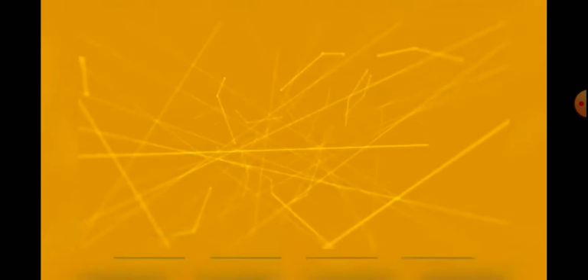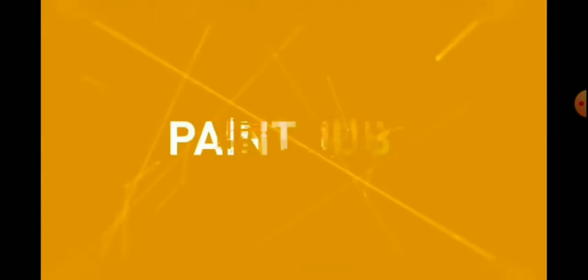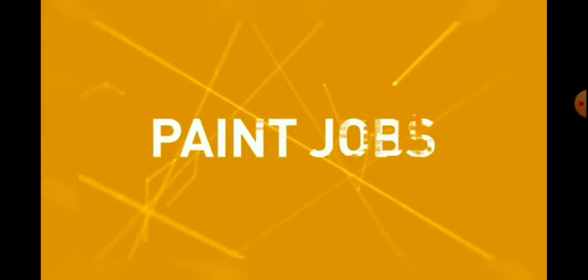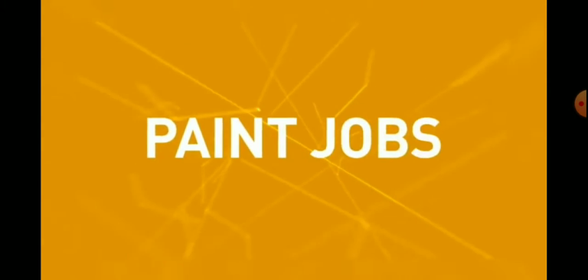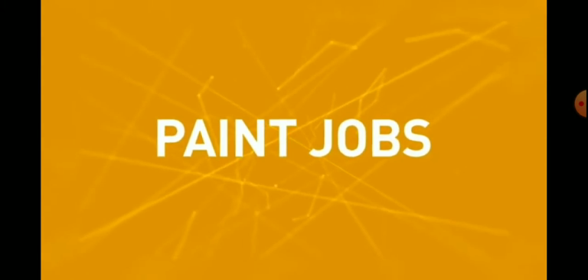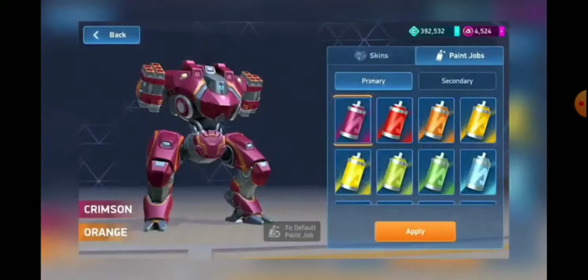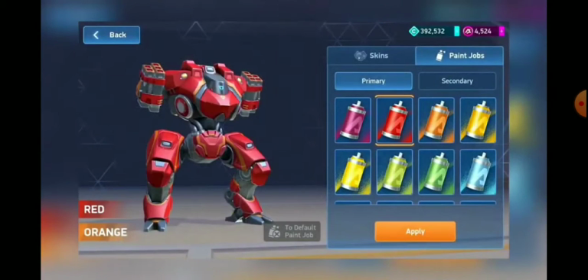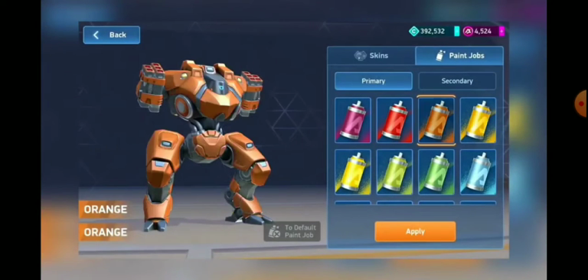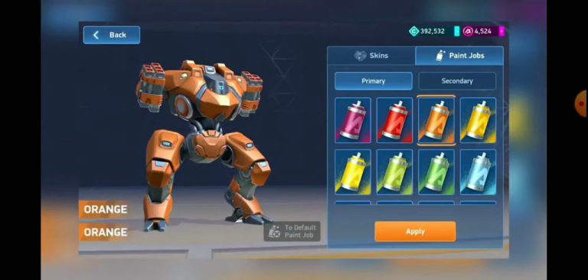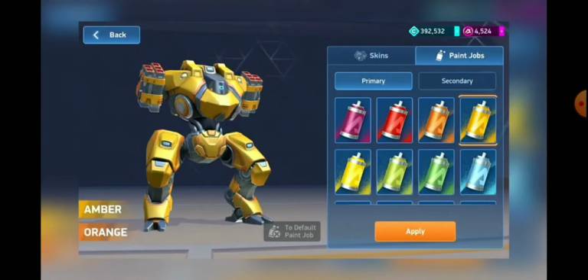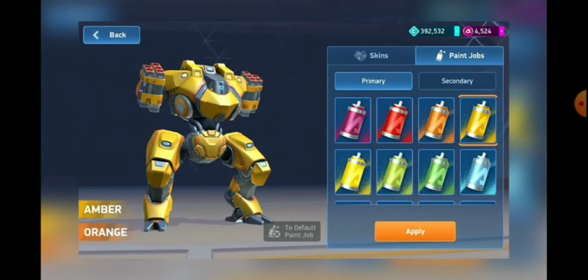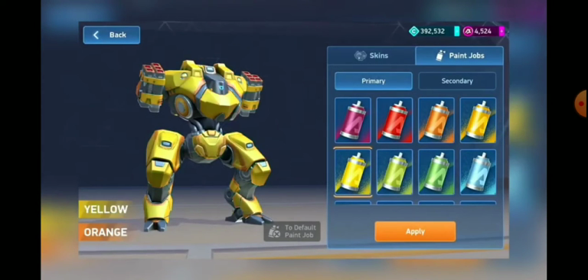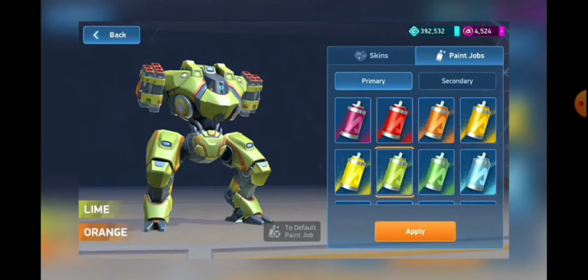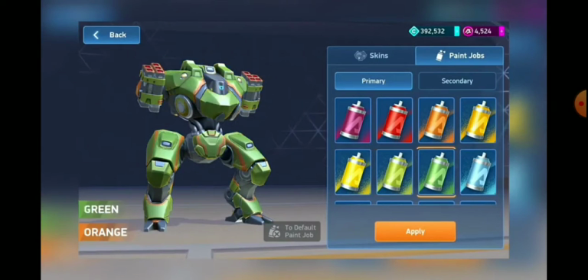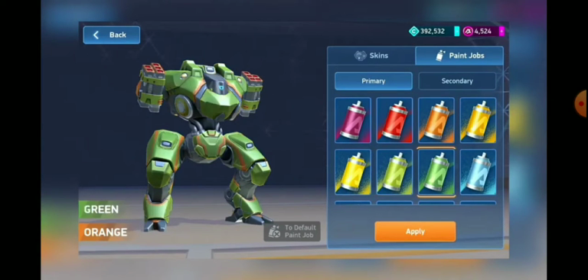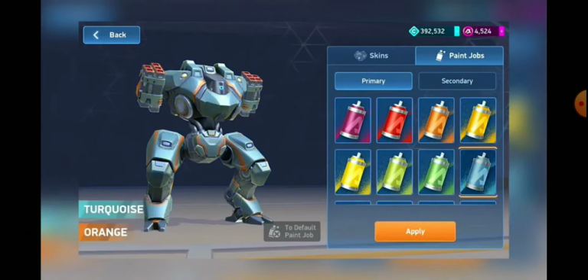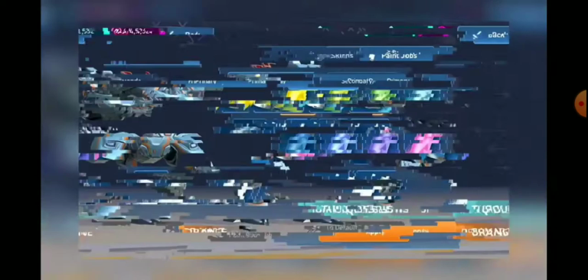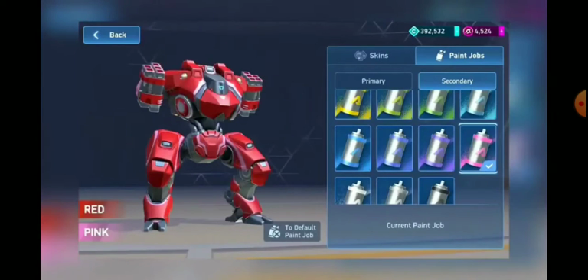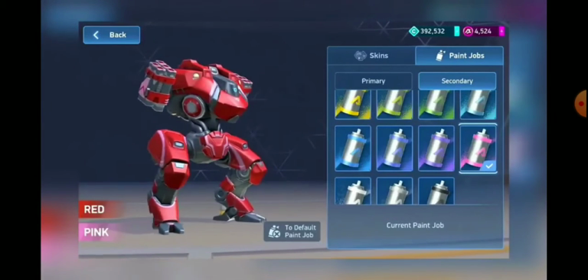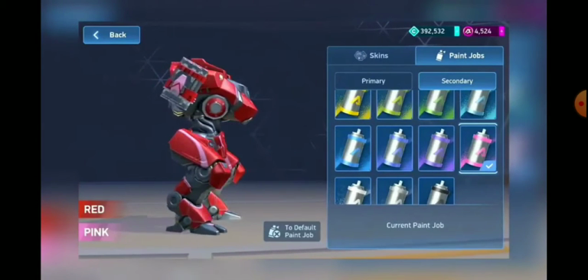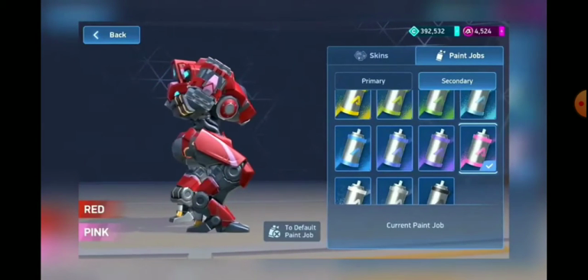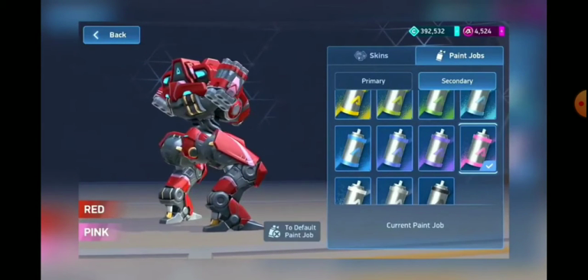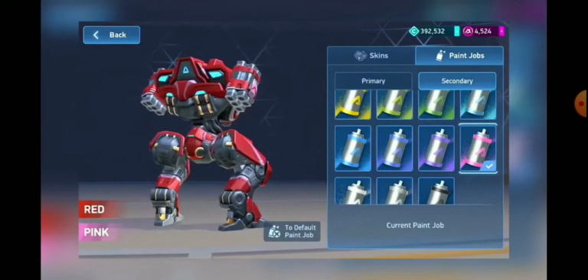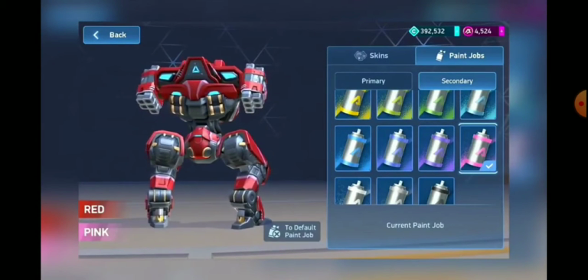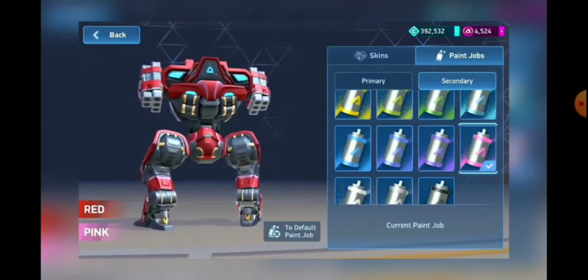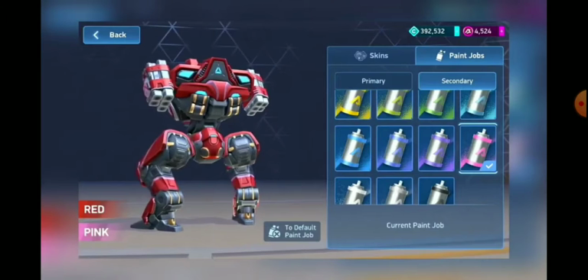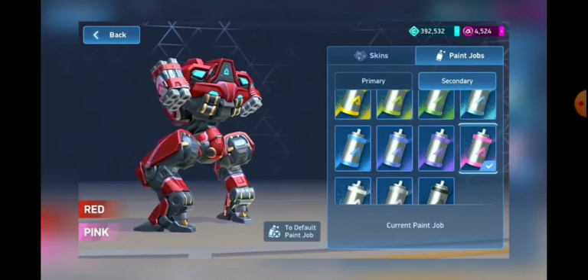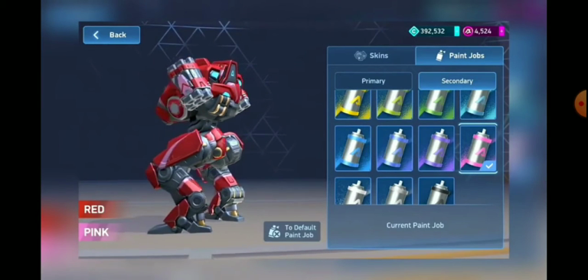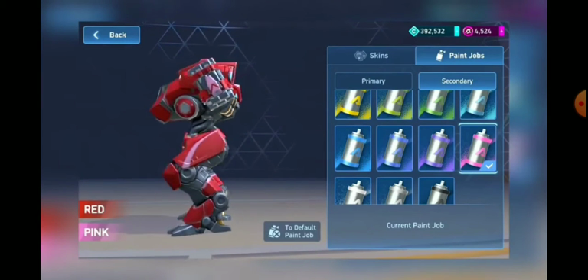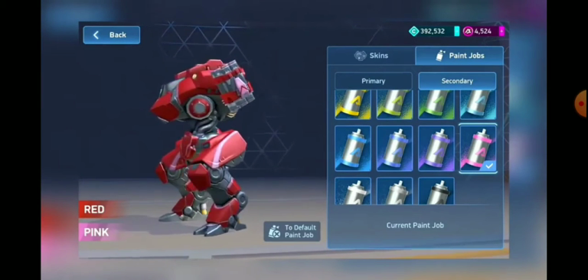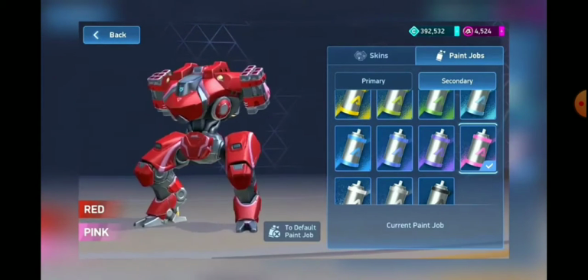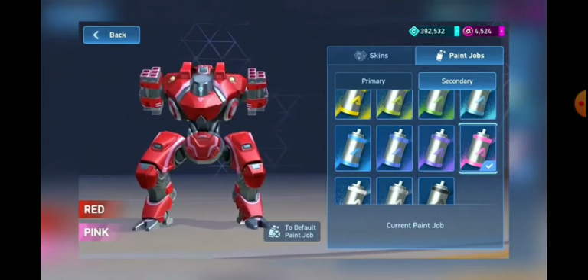Let's start with paint jobs. Paint jobs let you mix and match the colors on your mech. If you think your paragon would look better in cherry red with hints of bright pink, then a paint job is exactly what you're looking for.